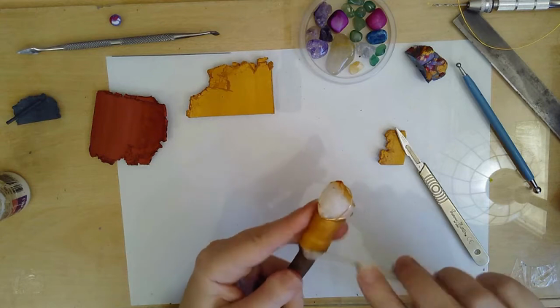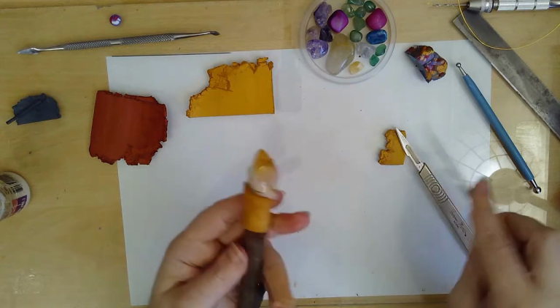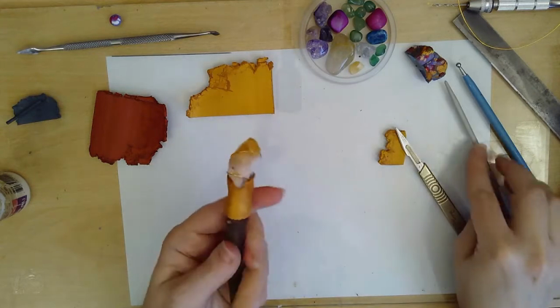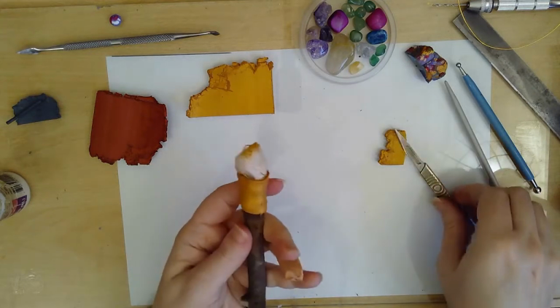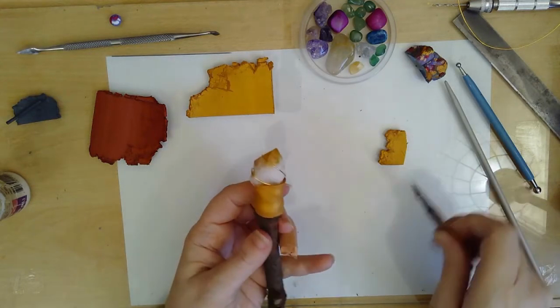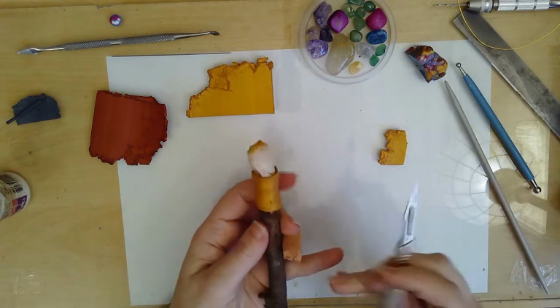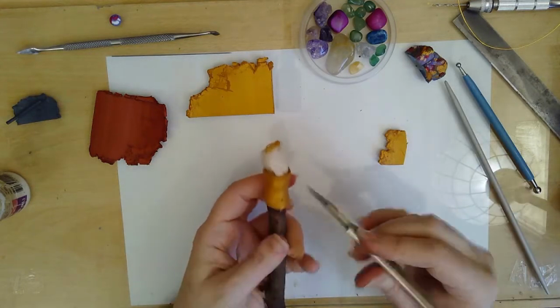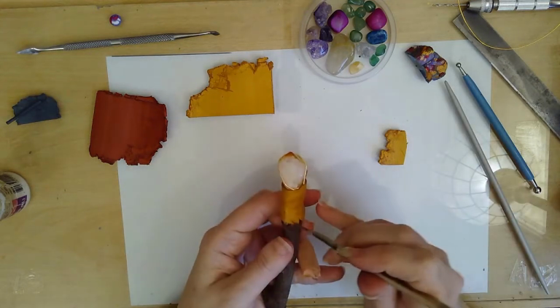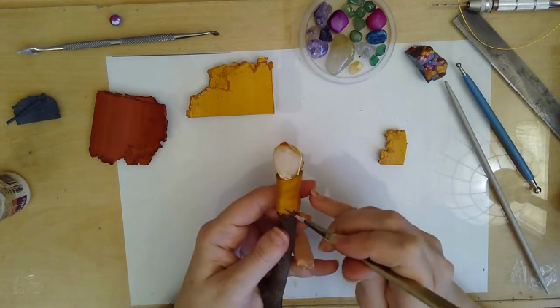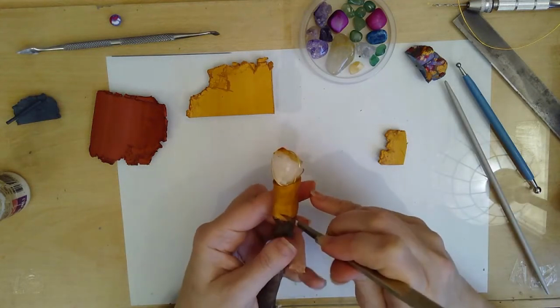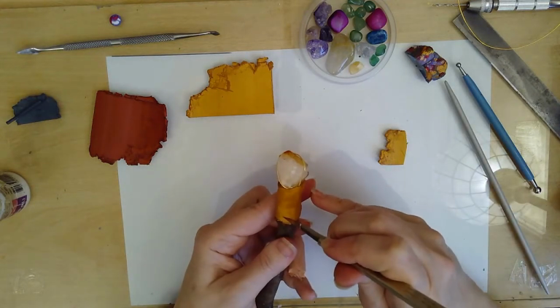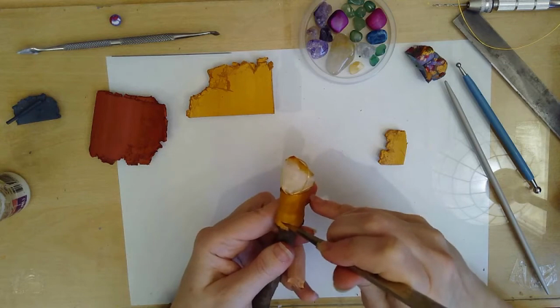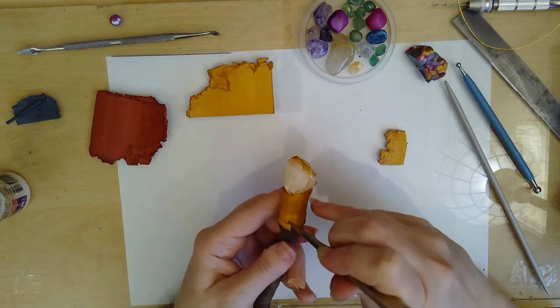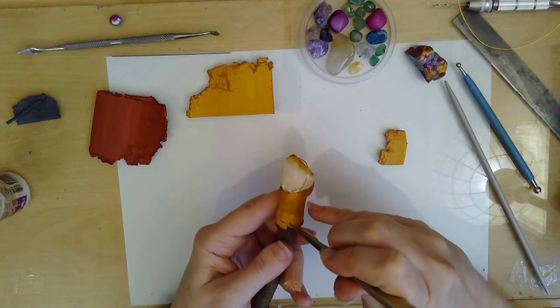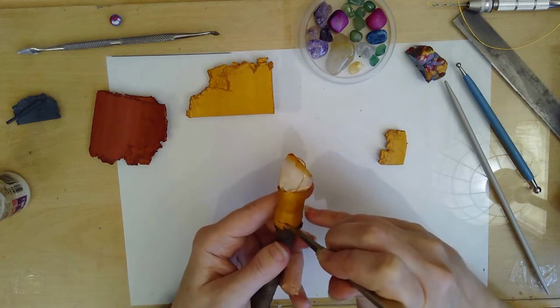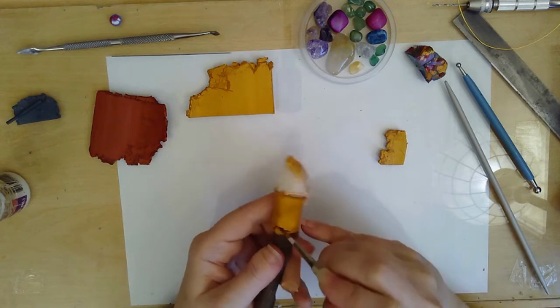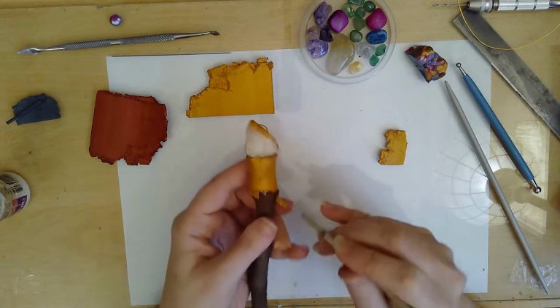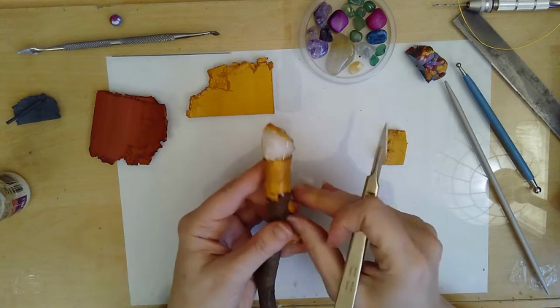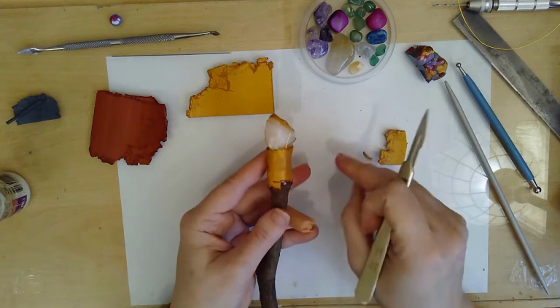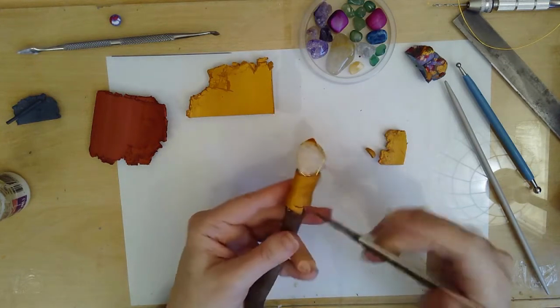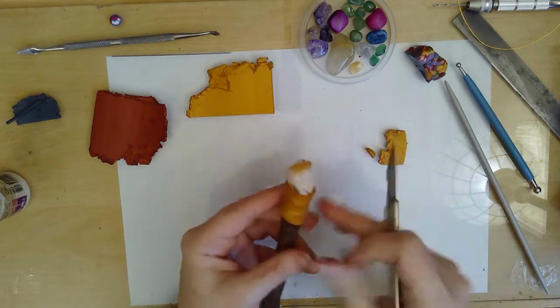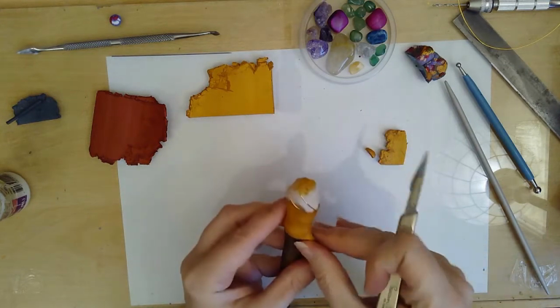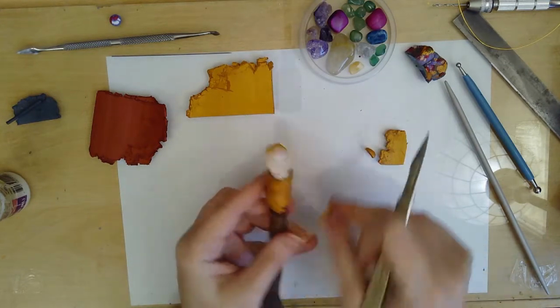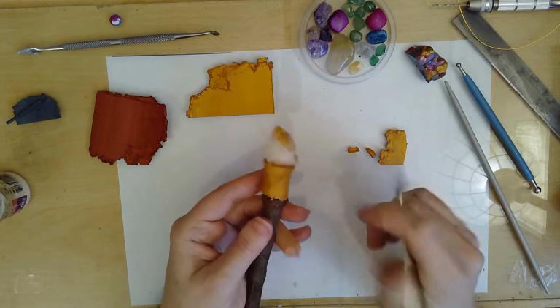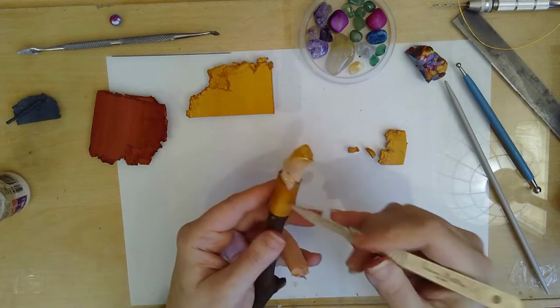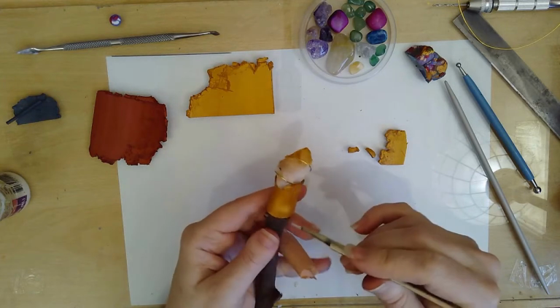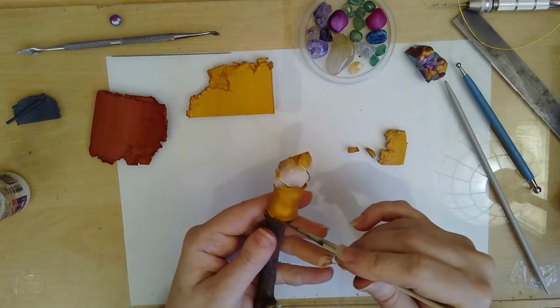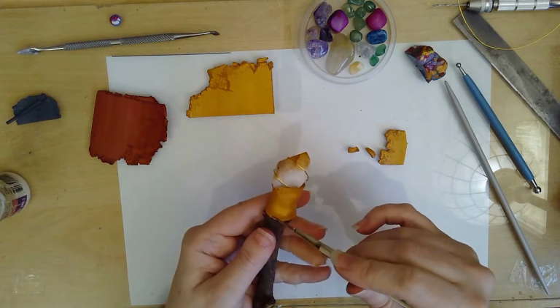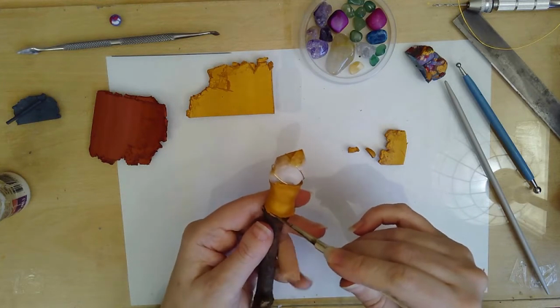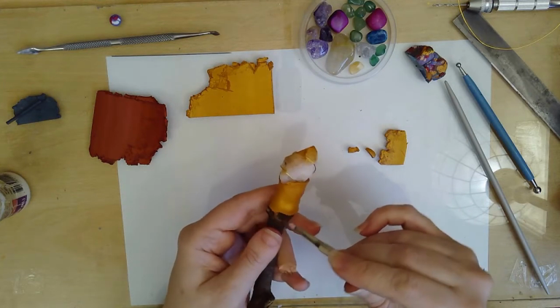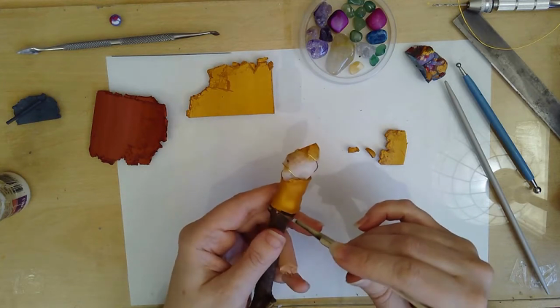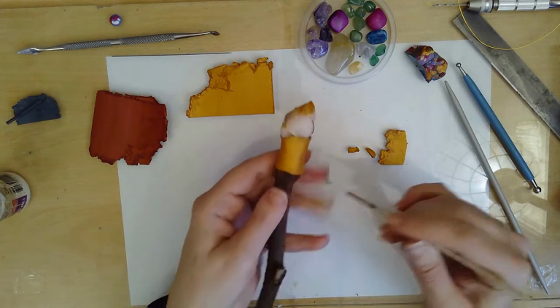I wanted to make the edges a little bit more uneven so I just cut out a few little chunks randomly at the top and the bottom of the strip that I just added.